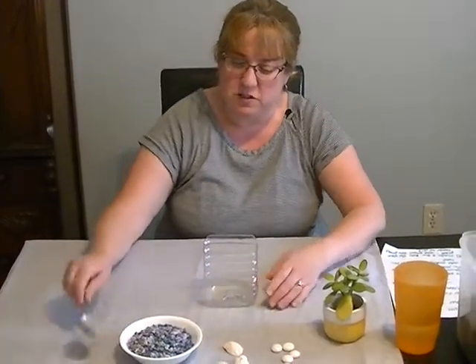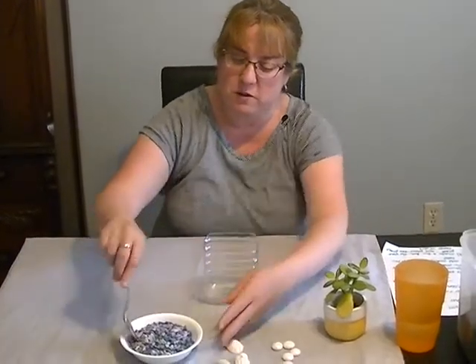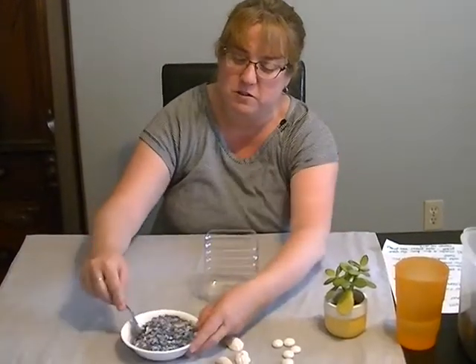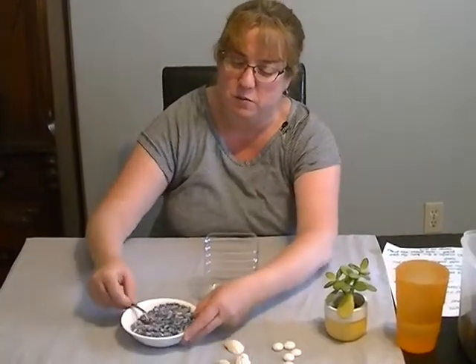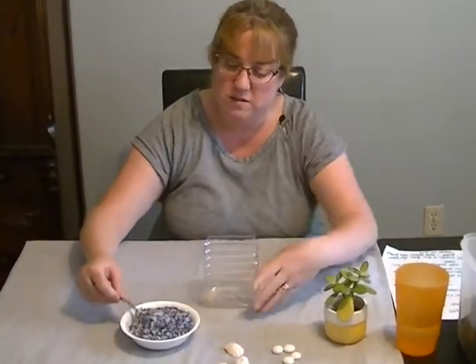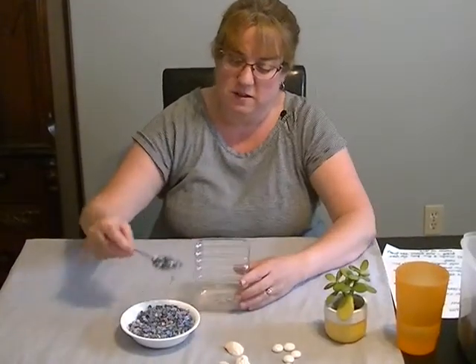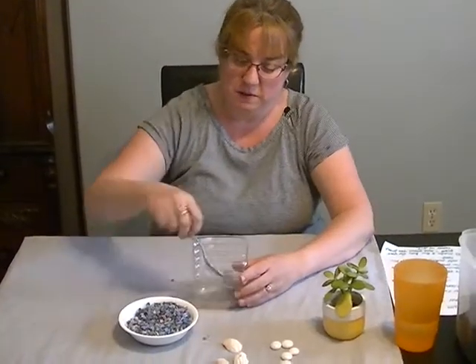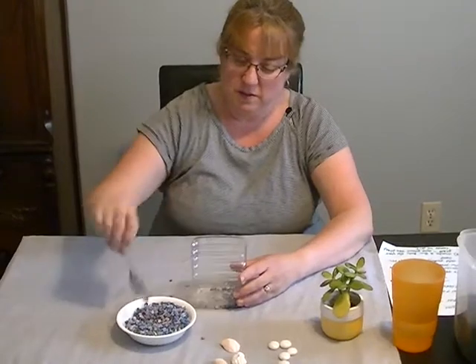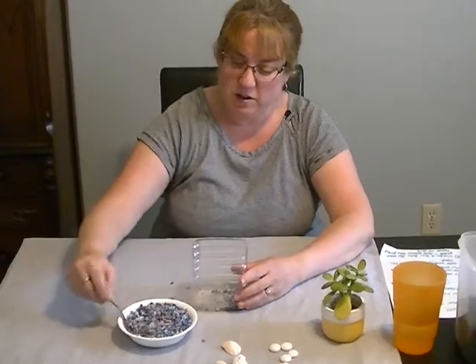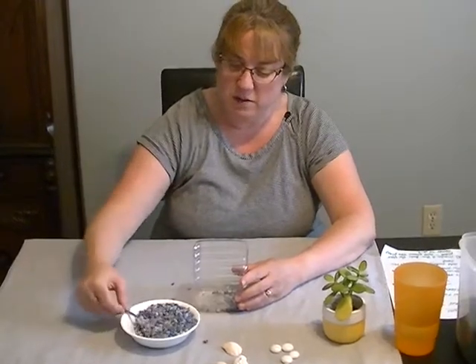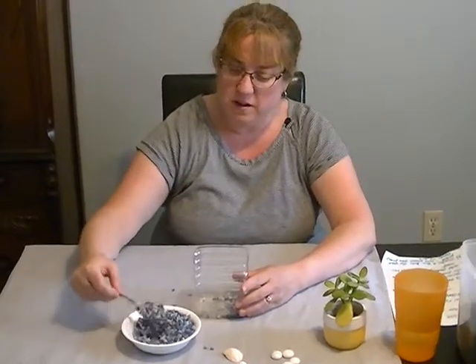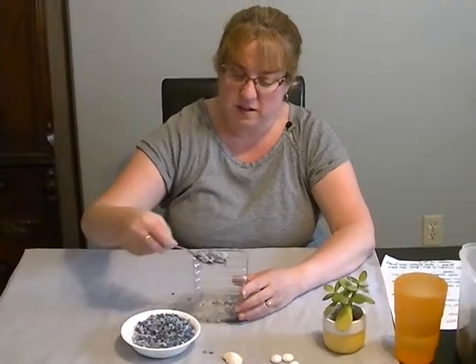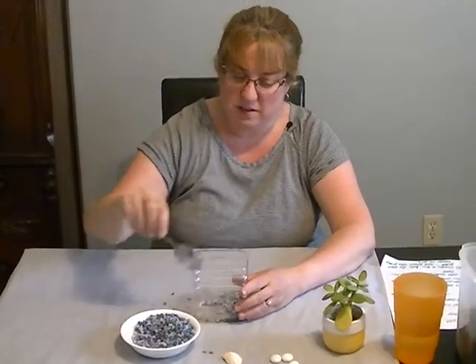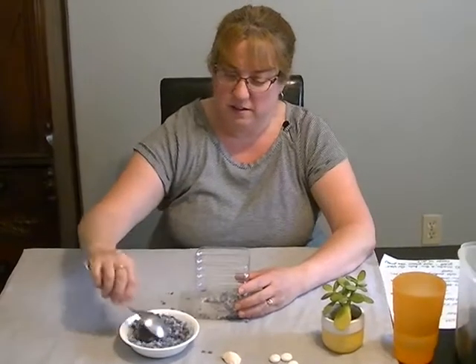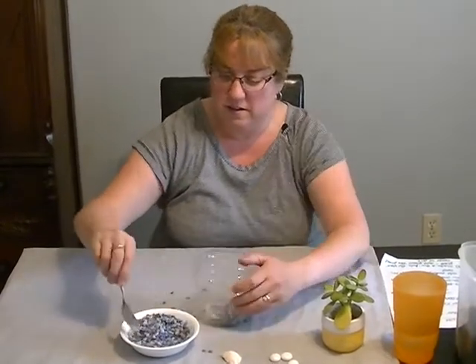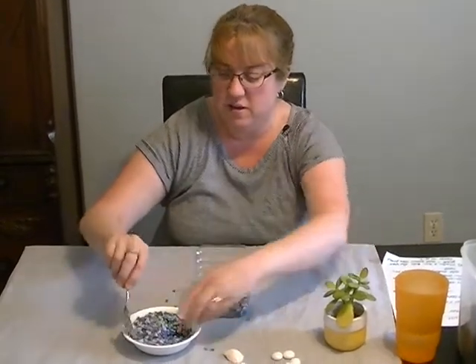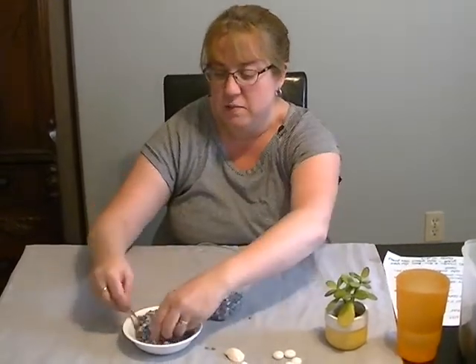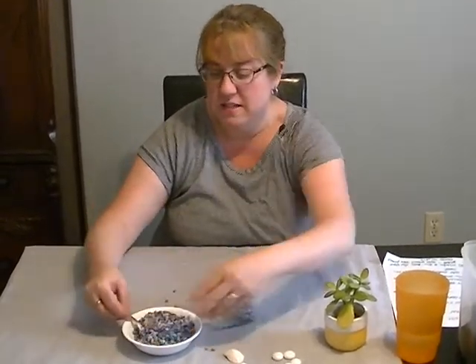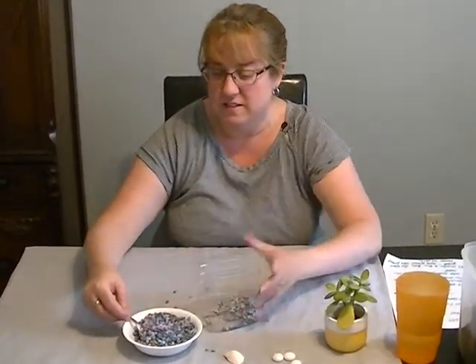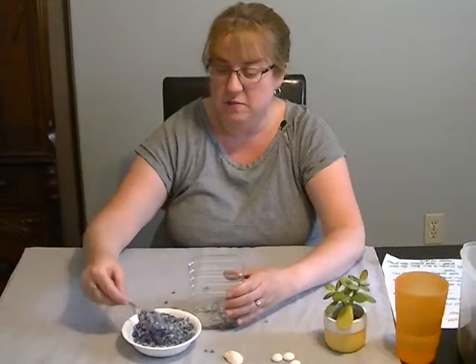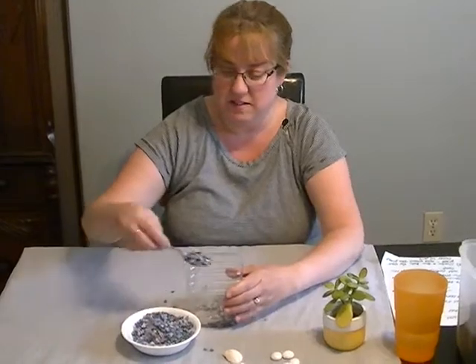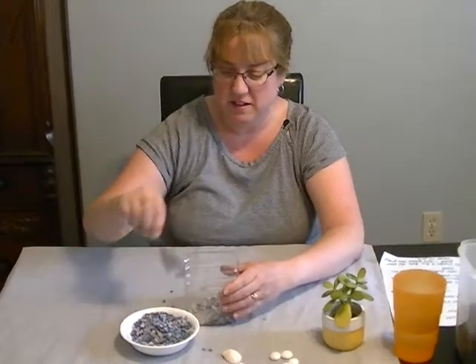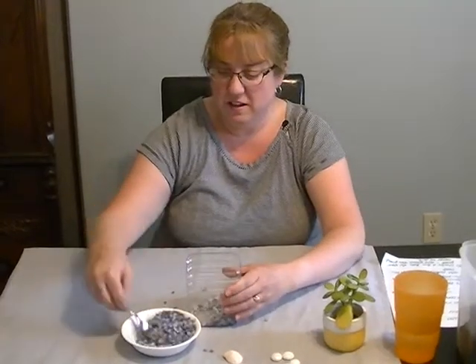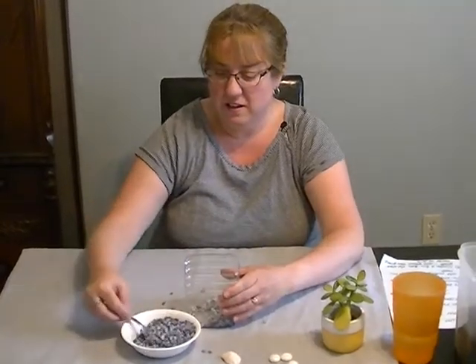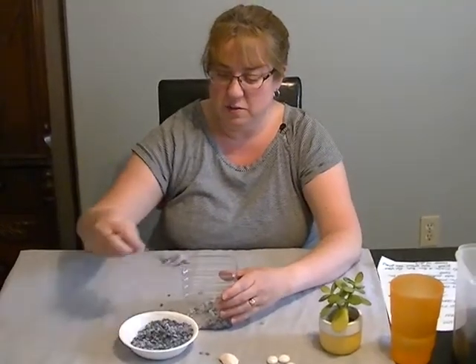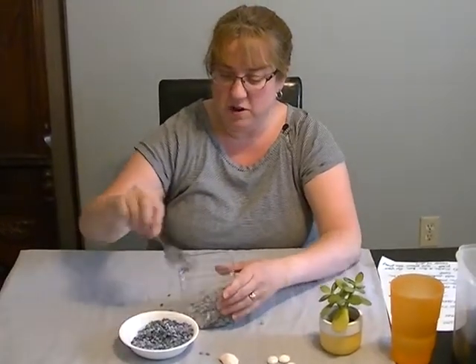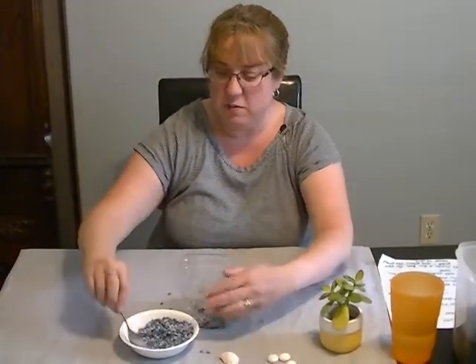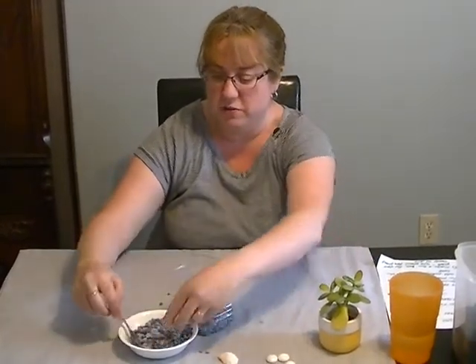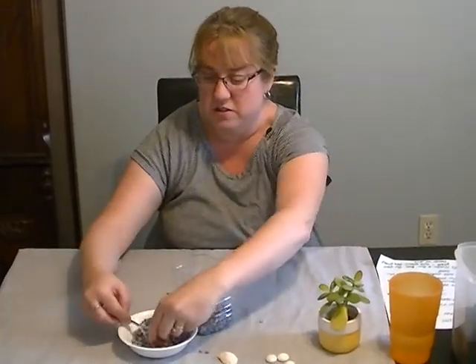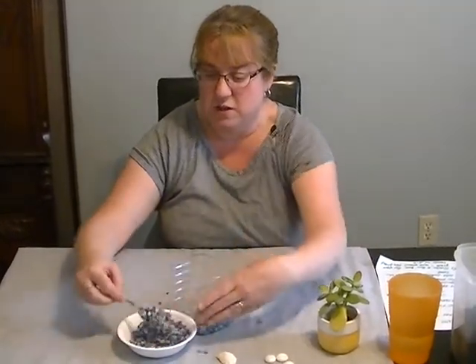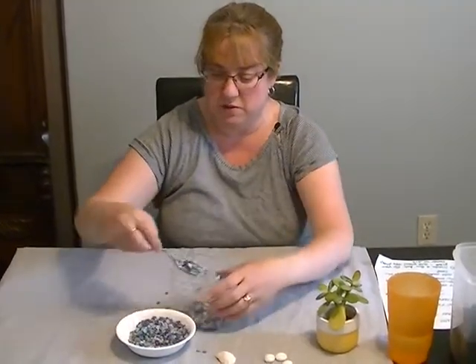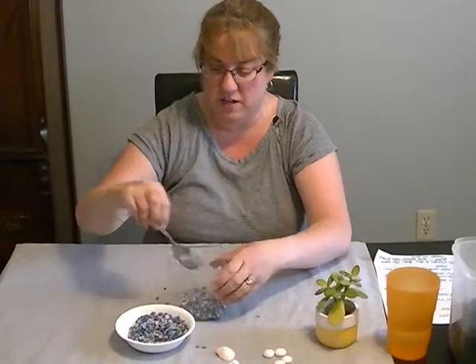First of all, I want to put some rocks in the bottom — and you can get messy because this is going to be messy. I put rocks in the bottom first; this will help with the drainage when you water your plants.